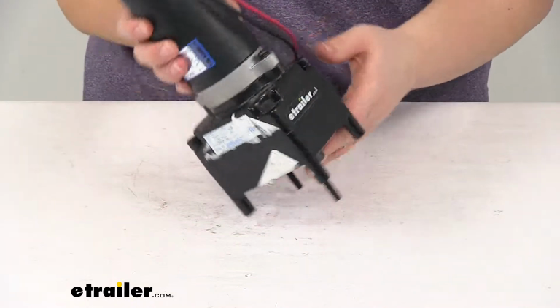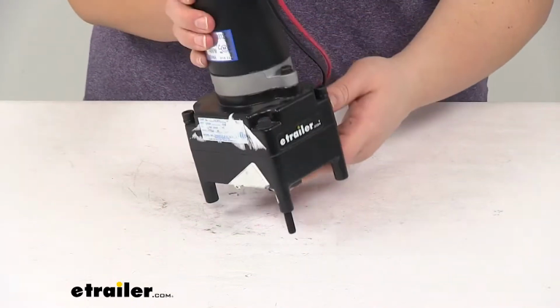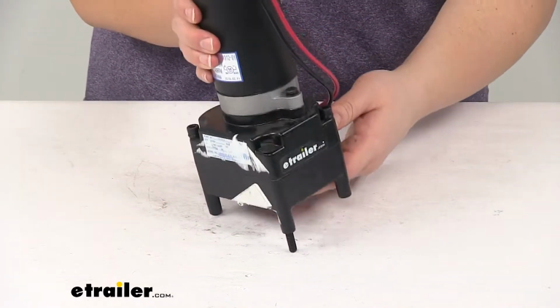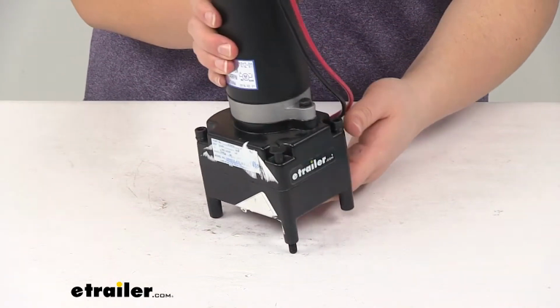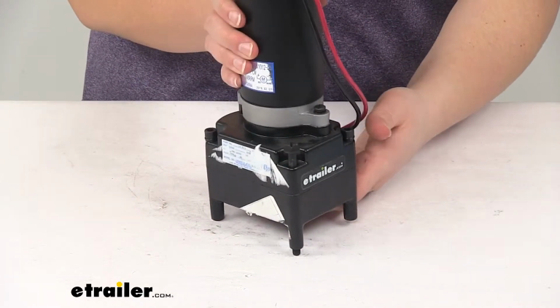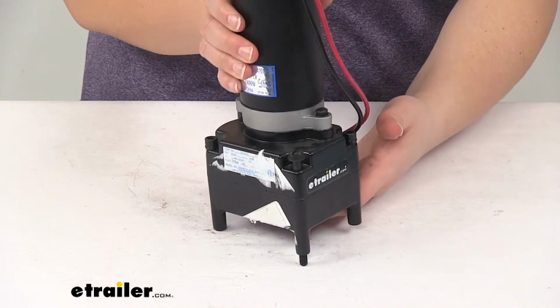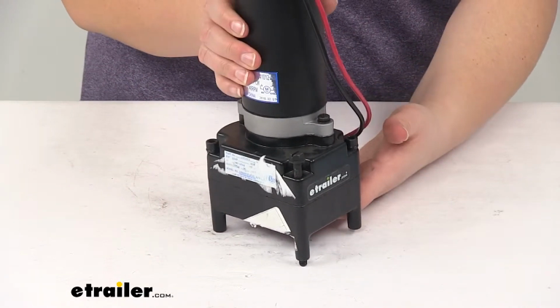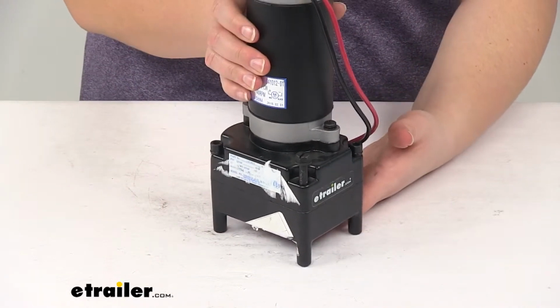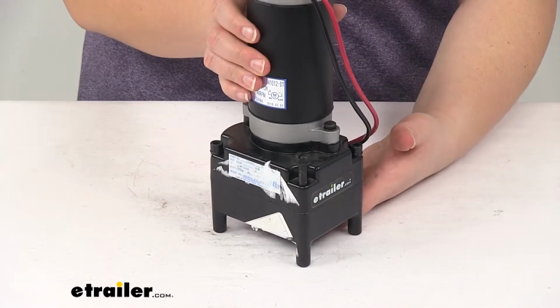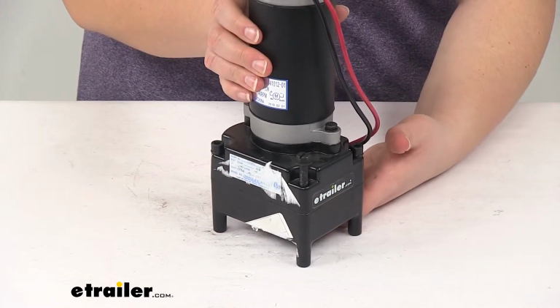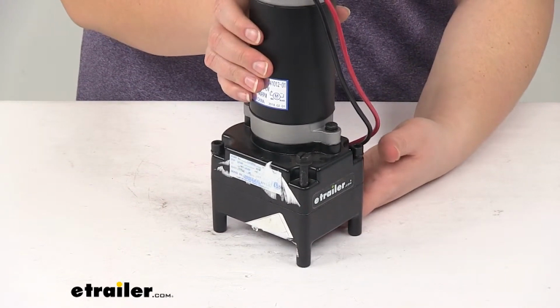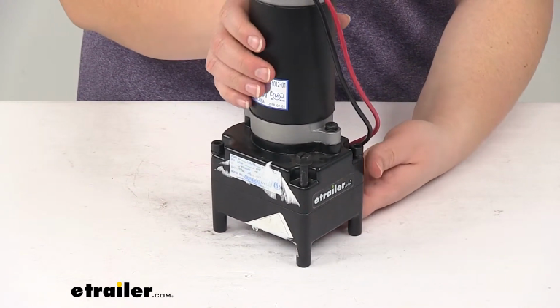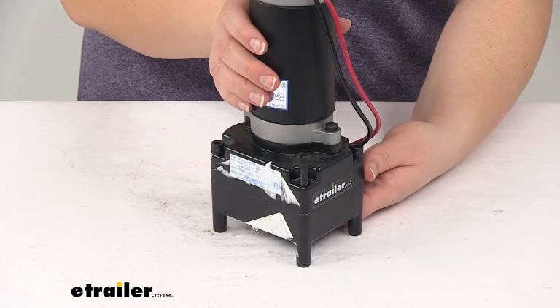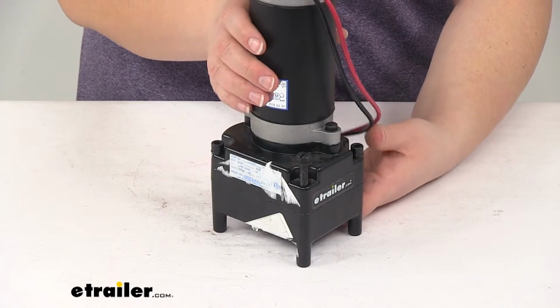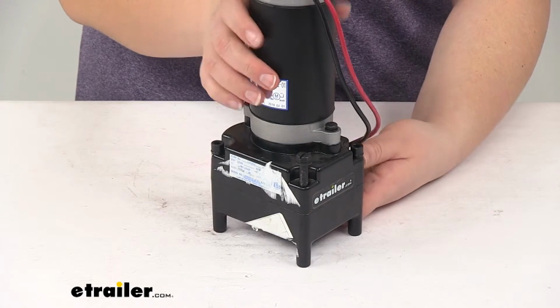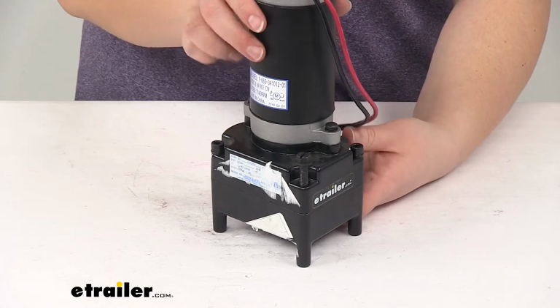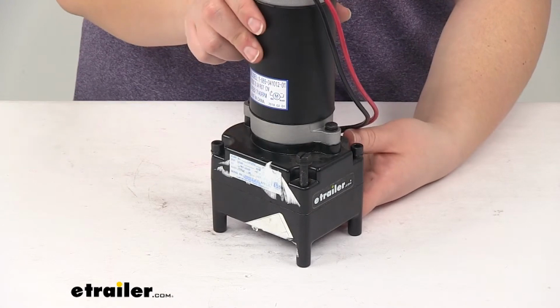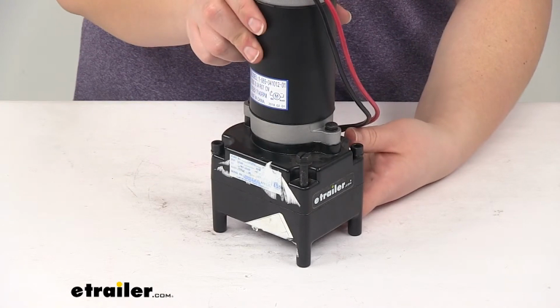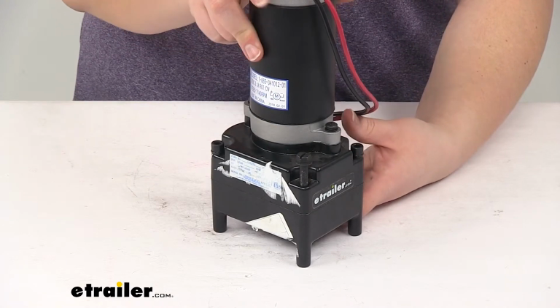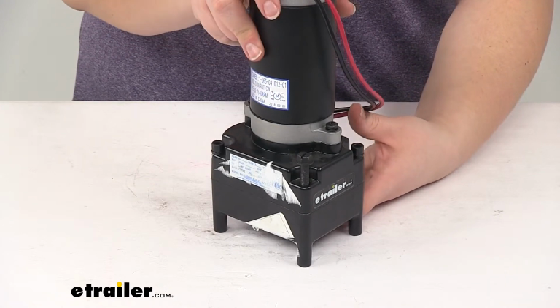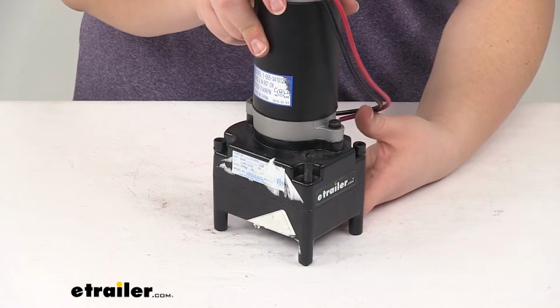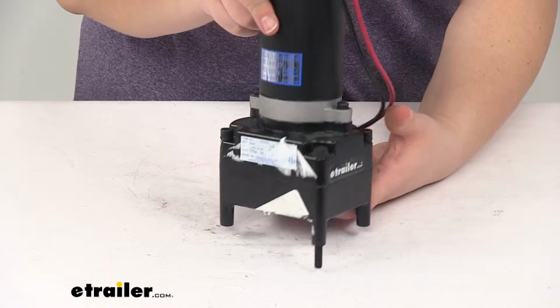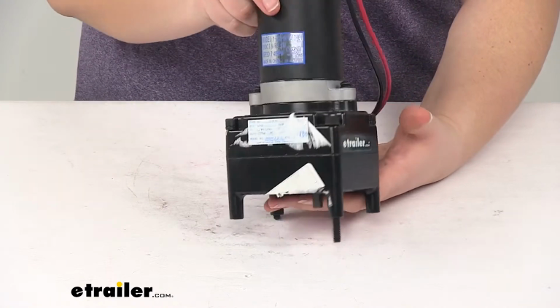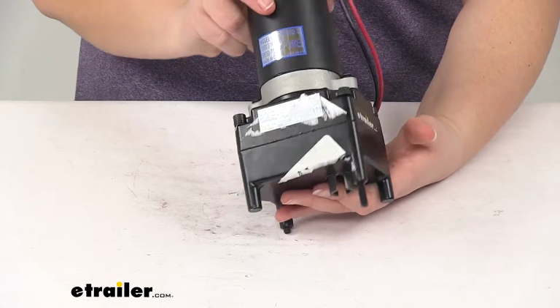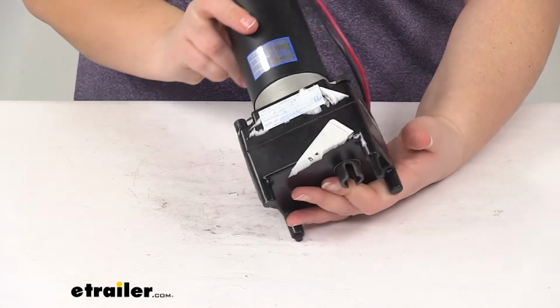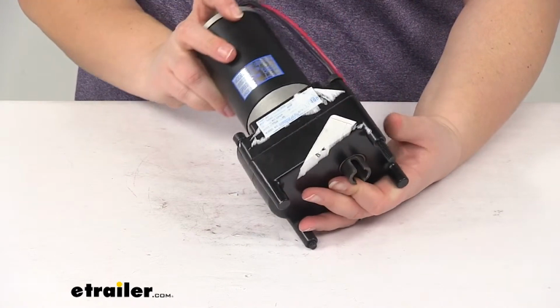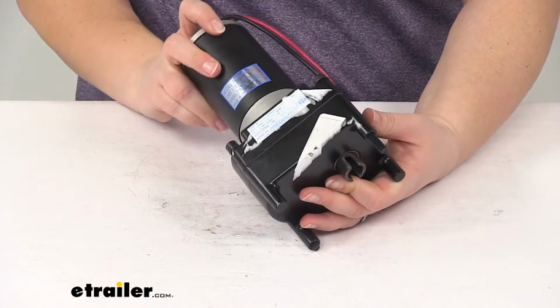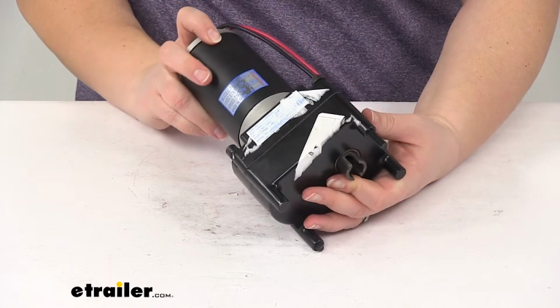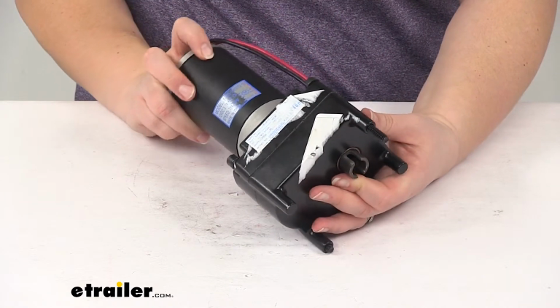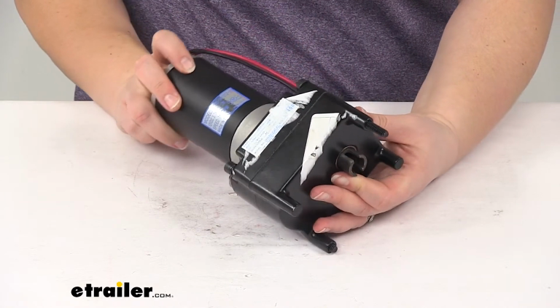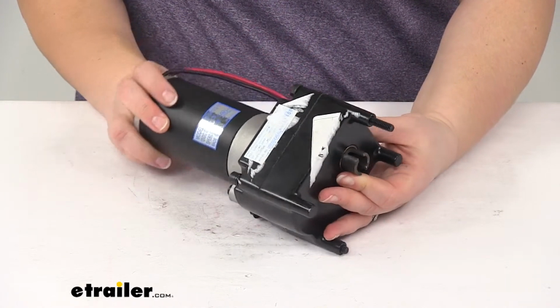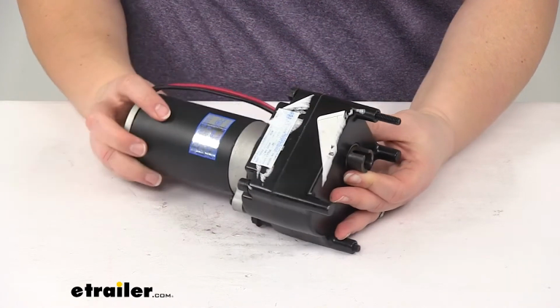And that's going to do it for our look at the Lippert Components Tucson High Speed Fifth Wheel RV landing gear motor.